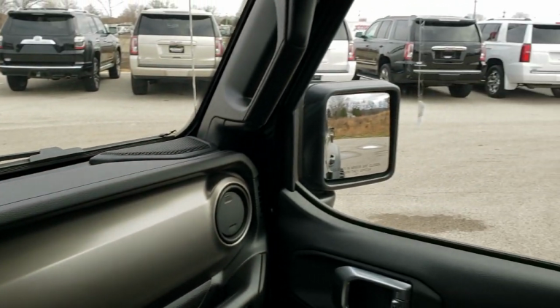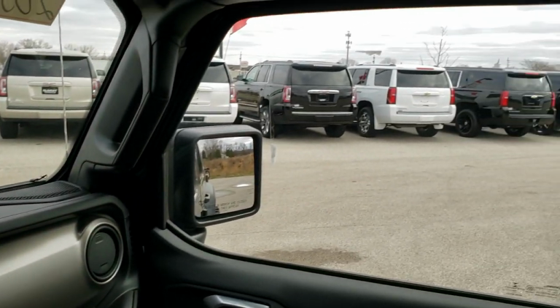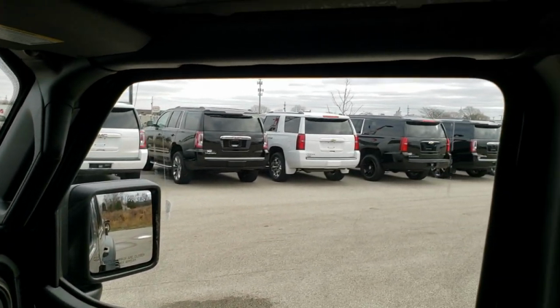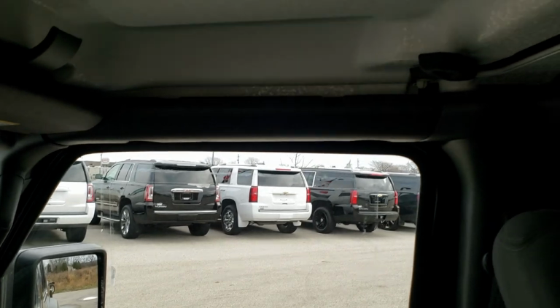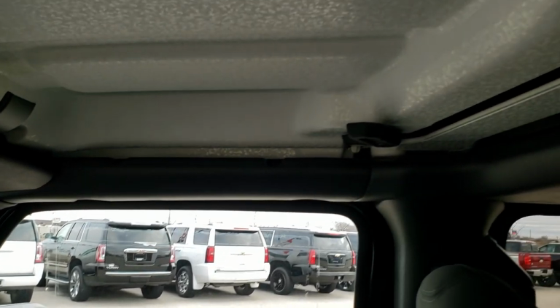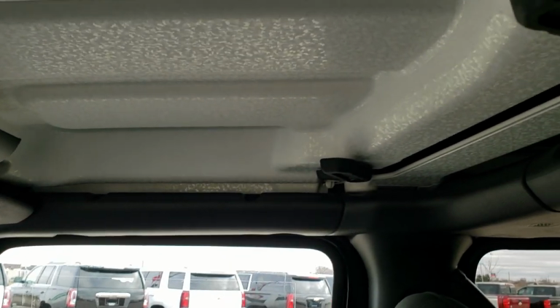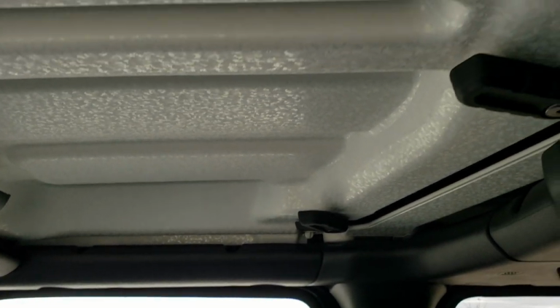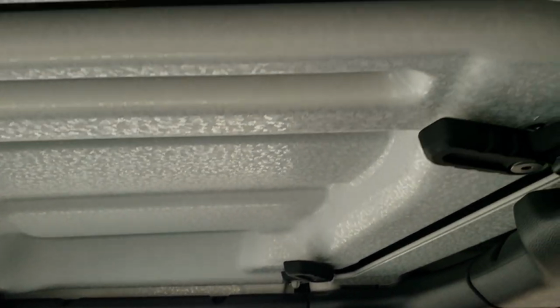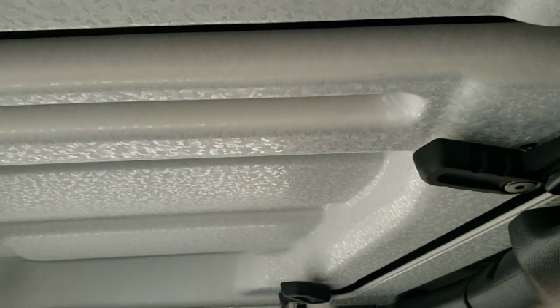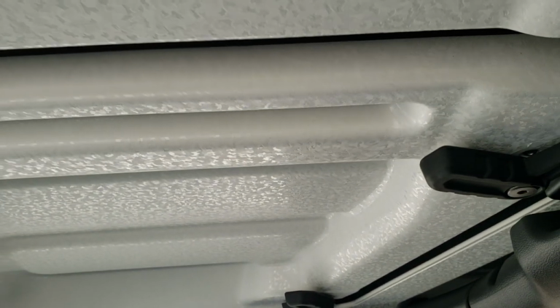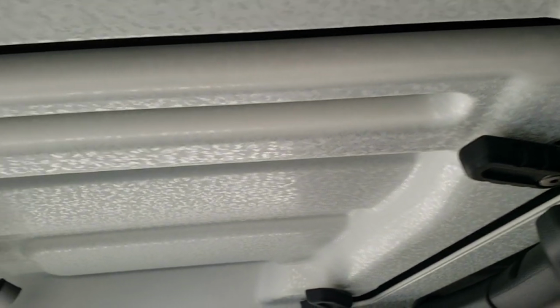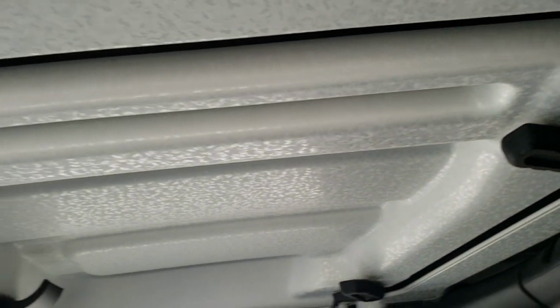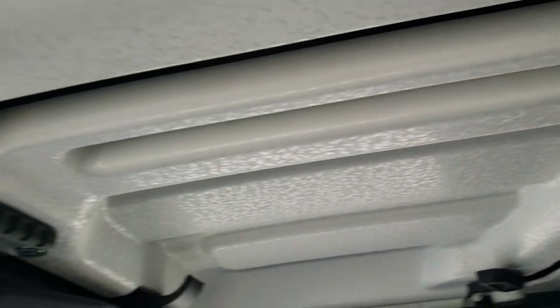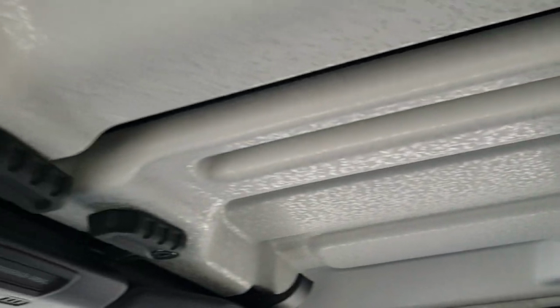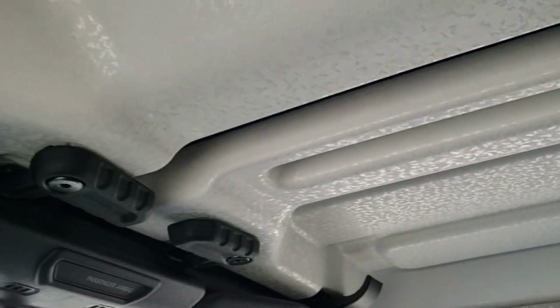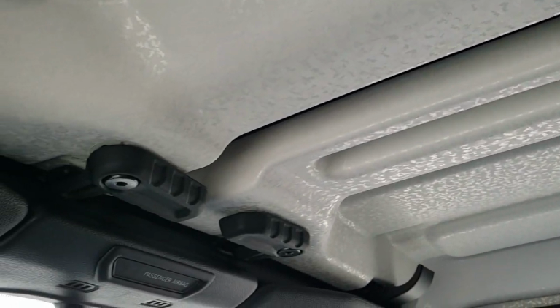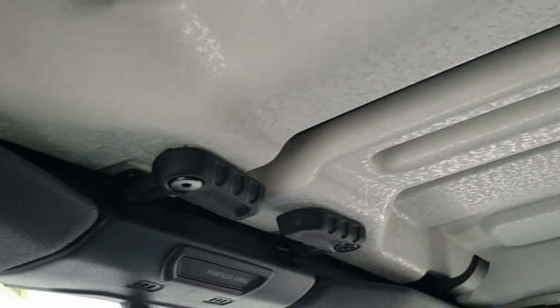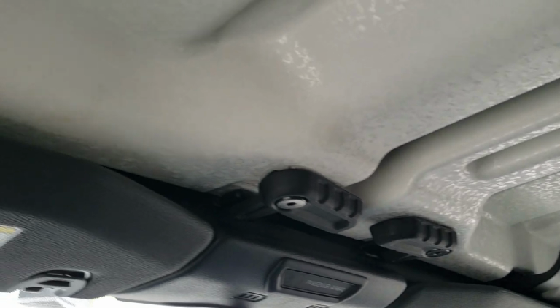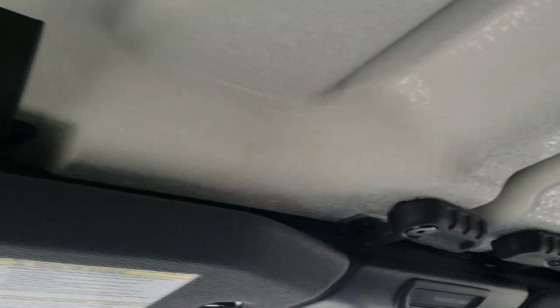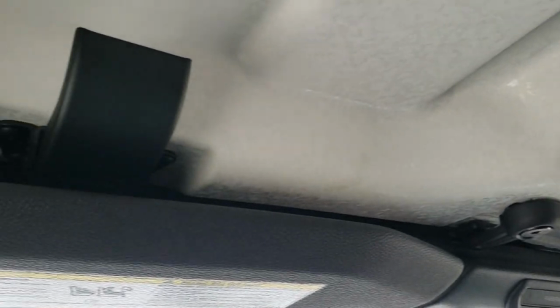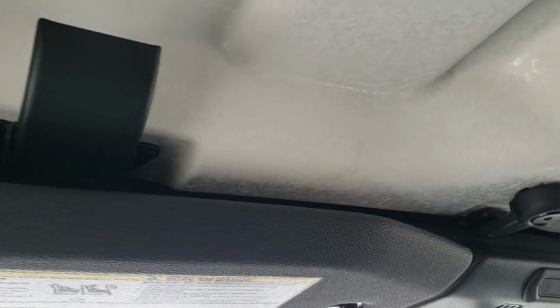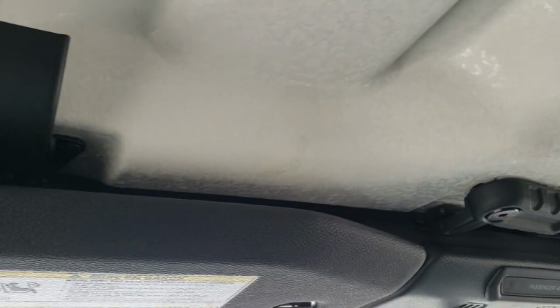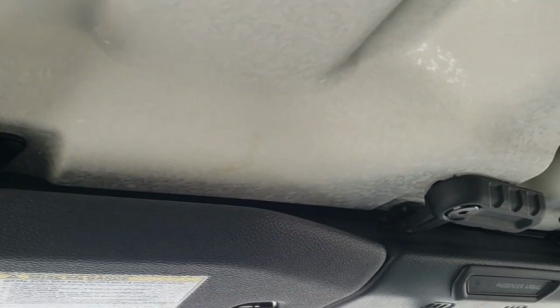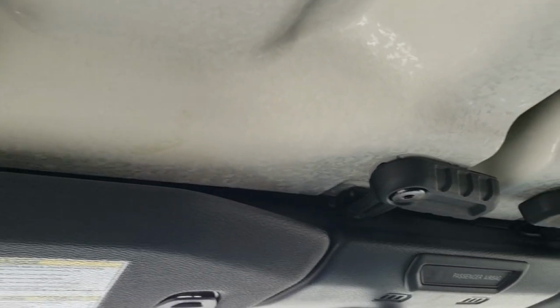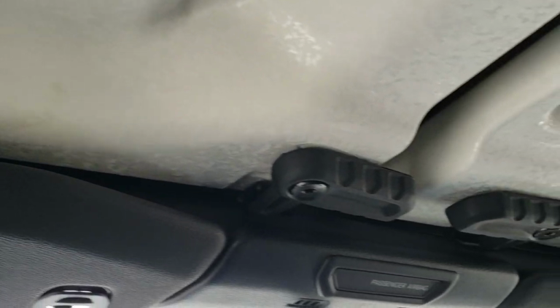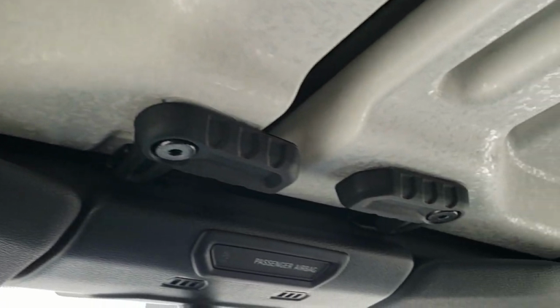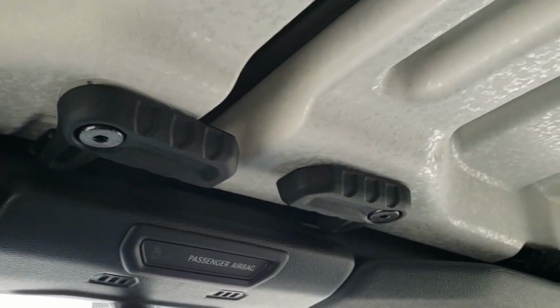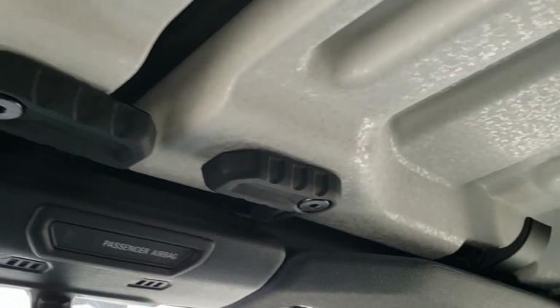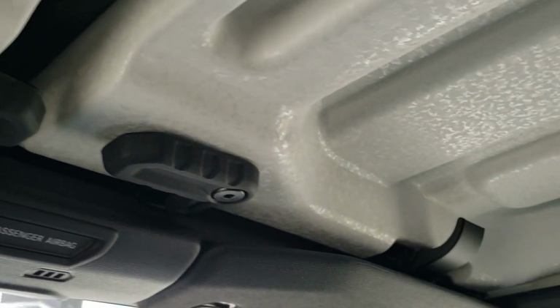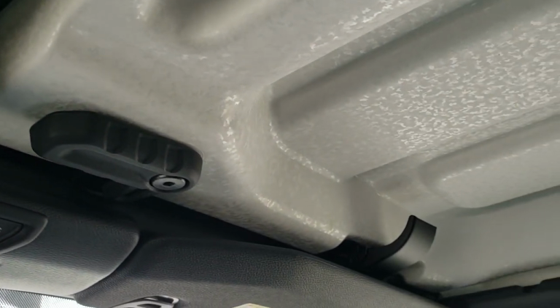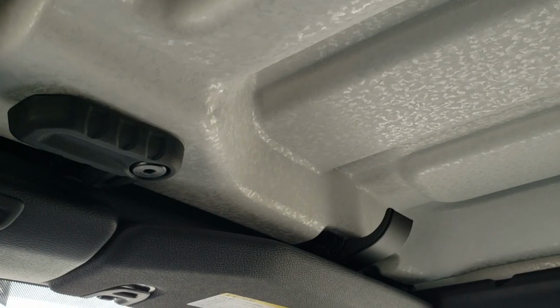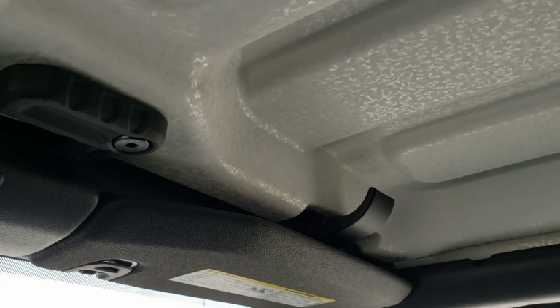These front hard-top pieces come off just like any Wrangler JL — the two quick disconnects and the top piece right there.